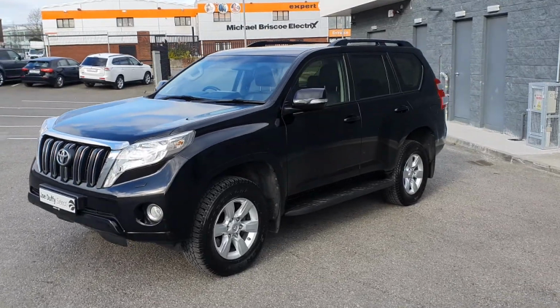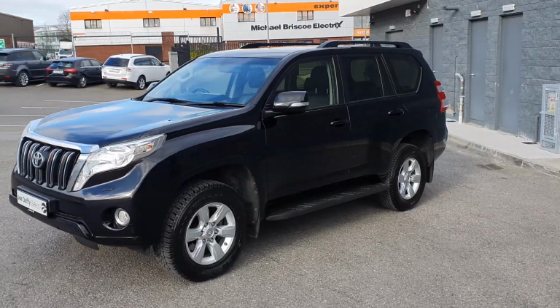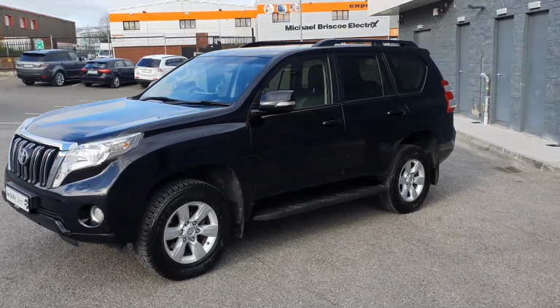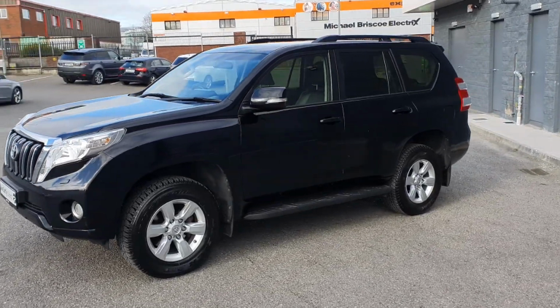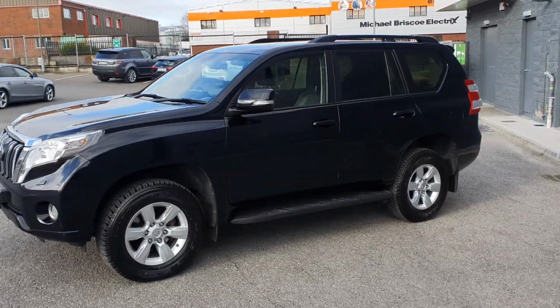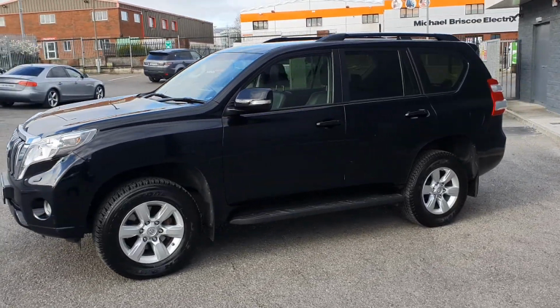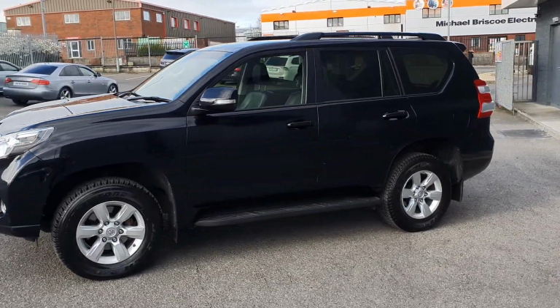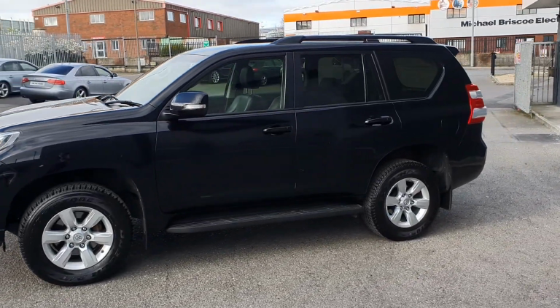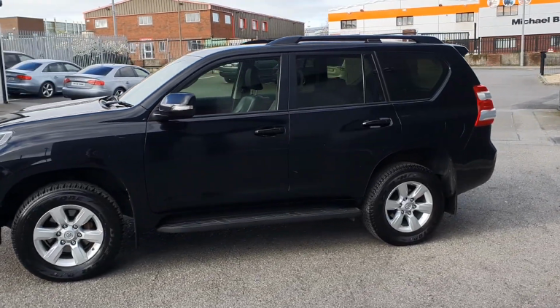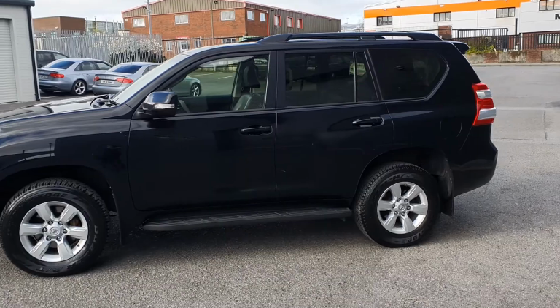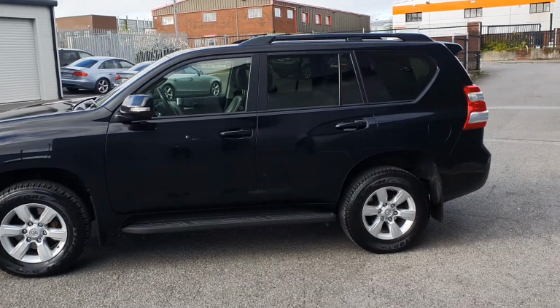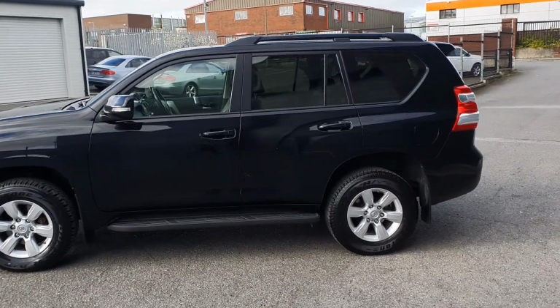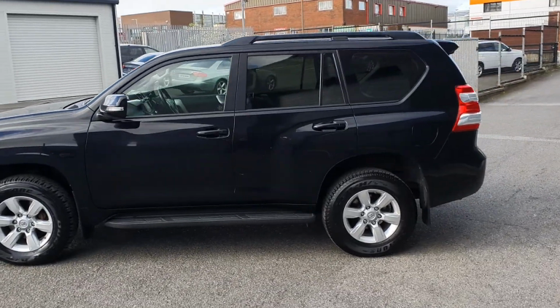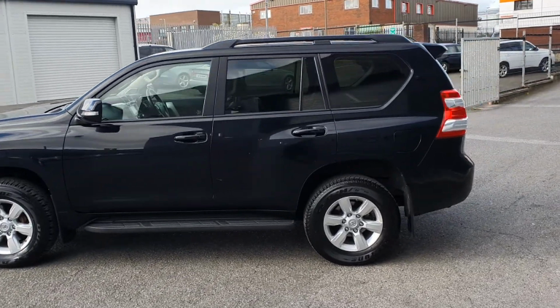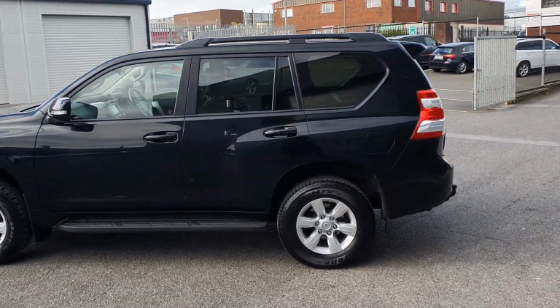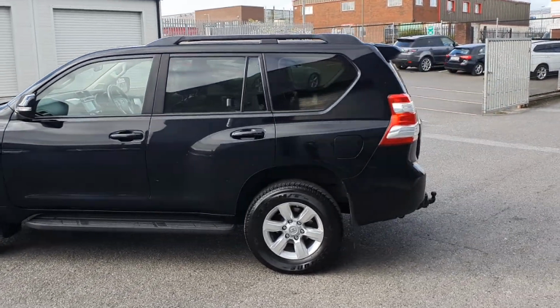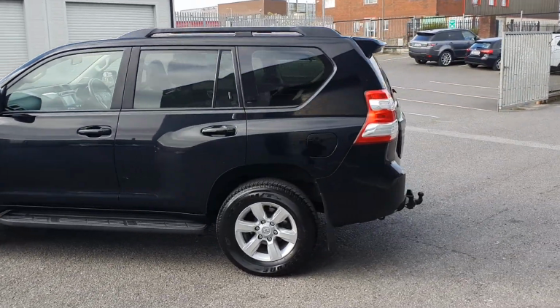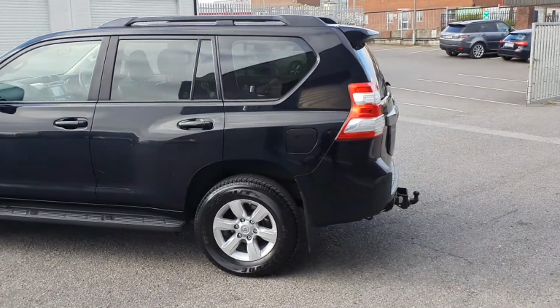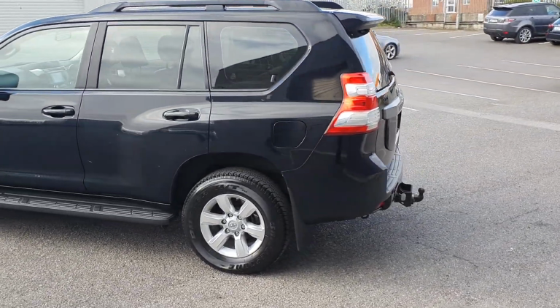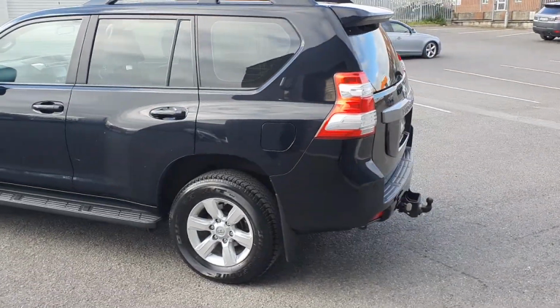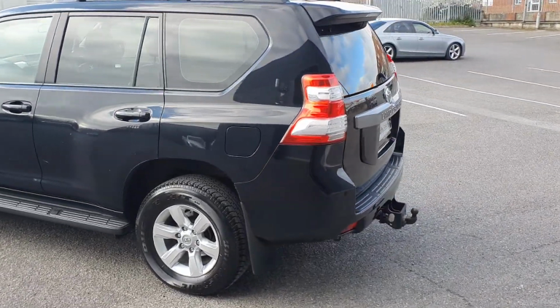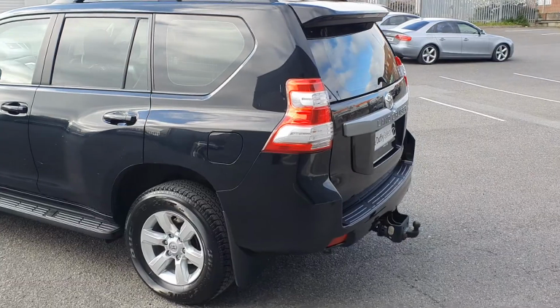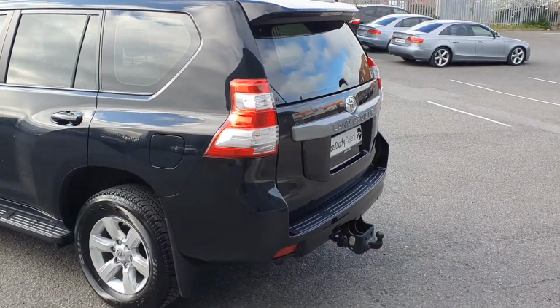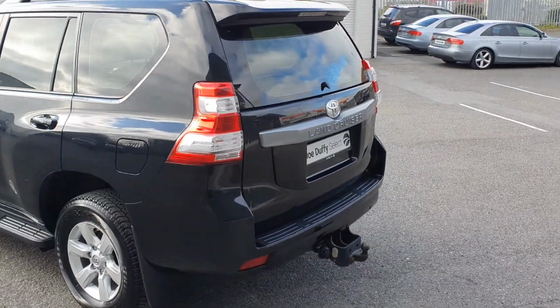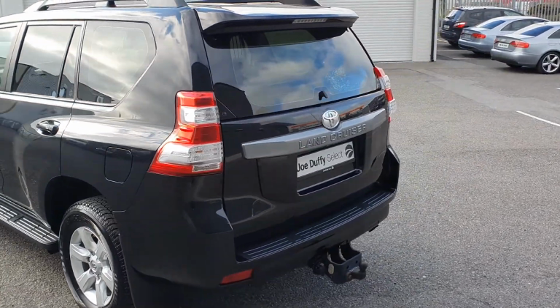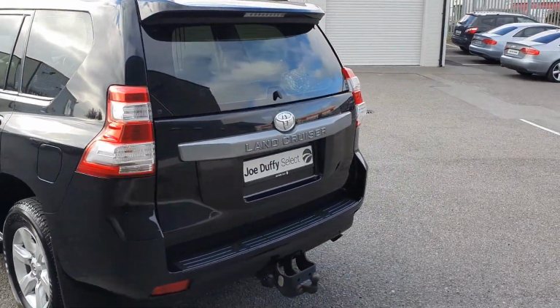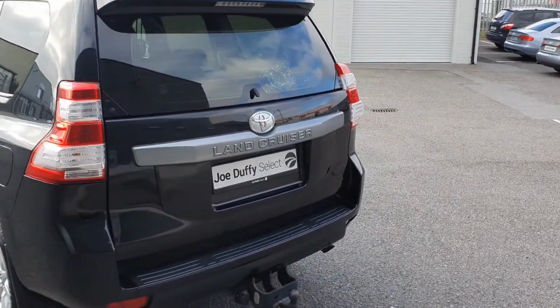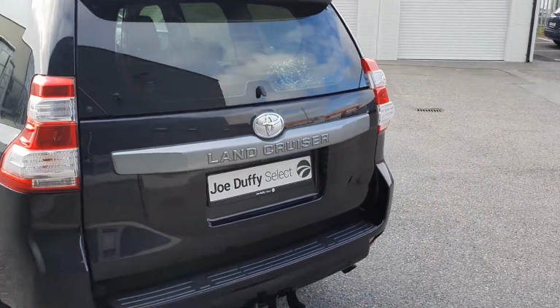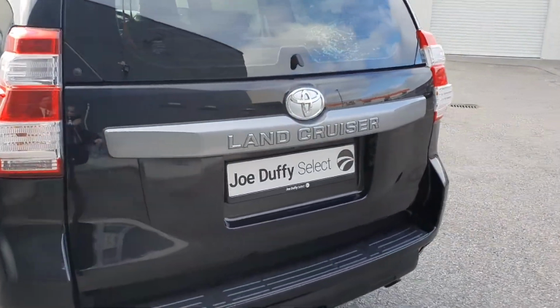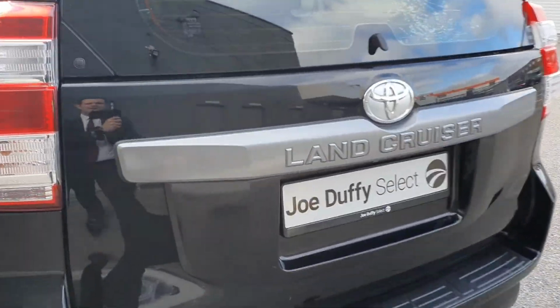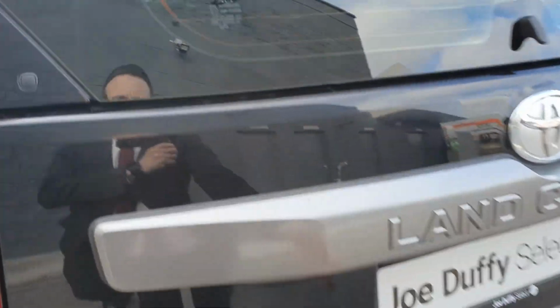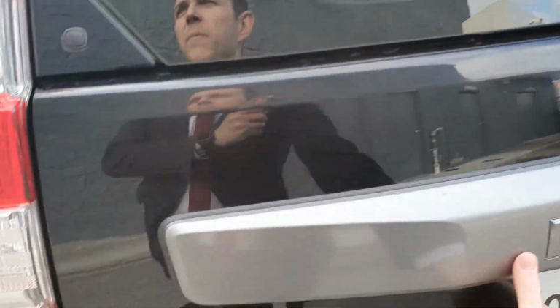Comes with front fog lights, 17-inch alloy wheels, sidestep, privacy glass to the rear. Also has a reversing camera and a large mounted boot space.